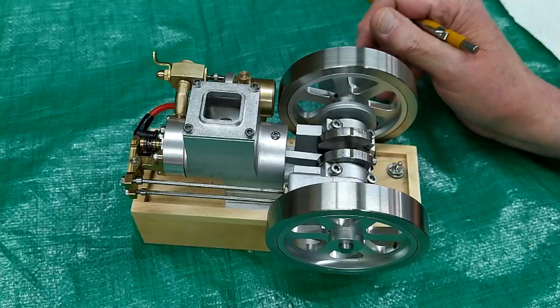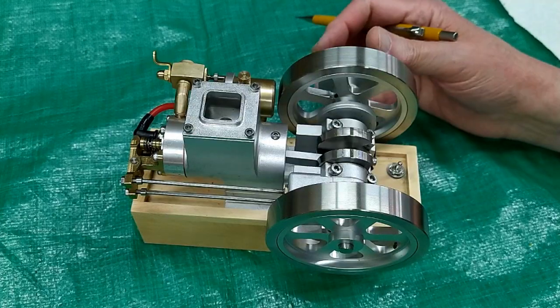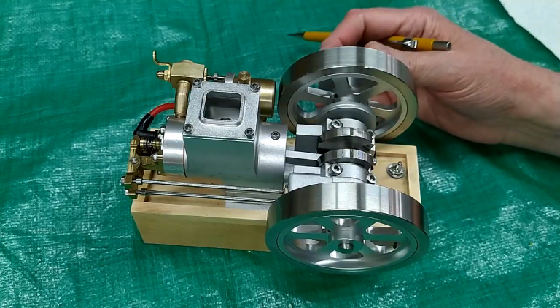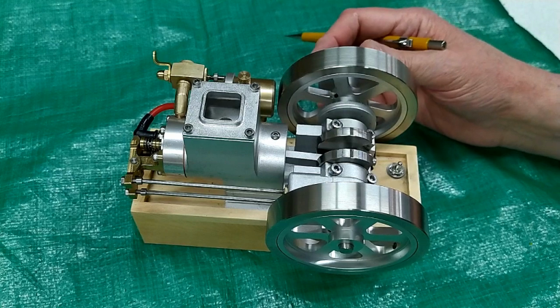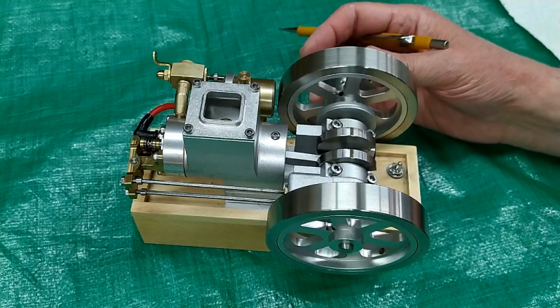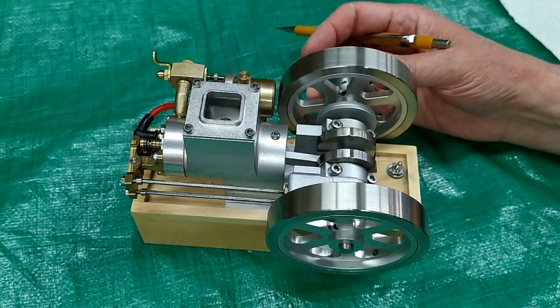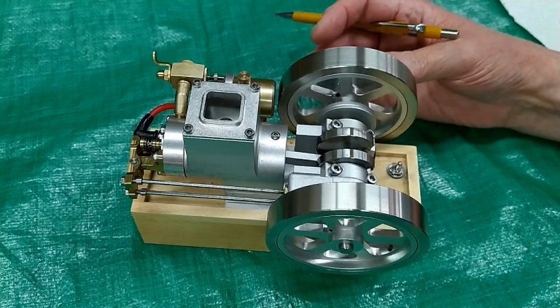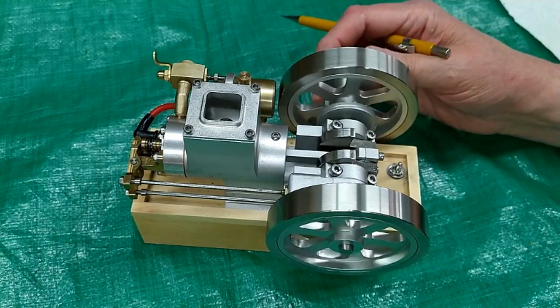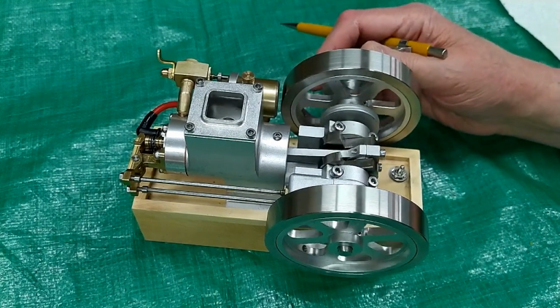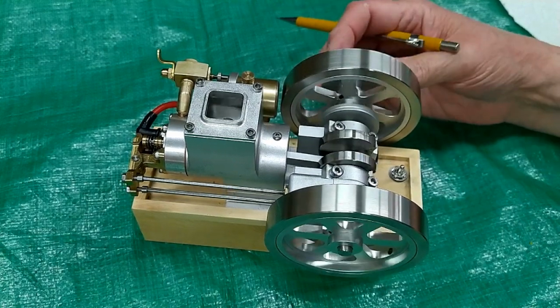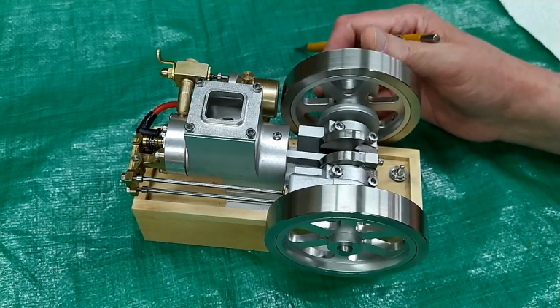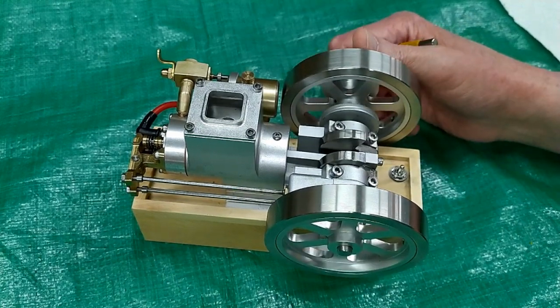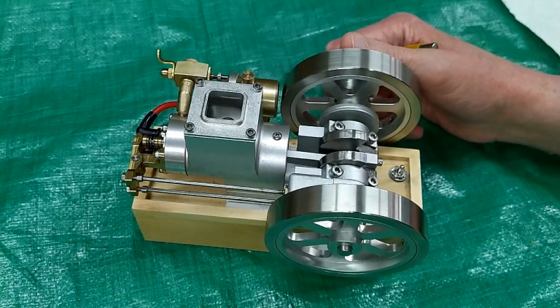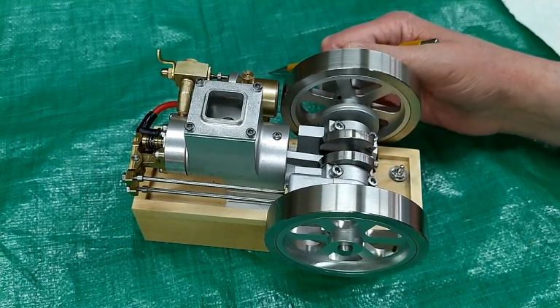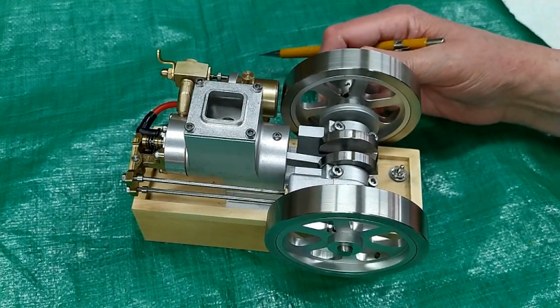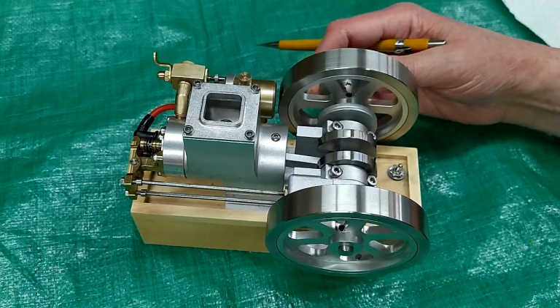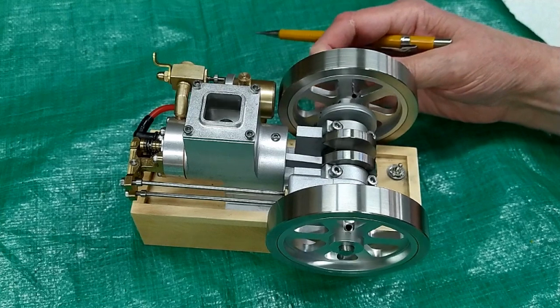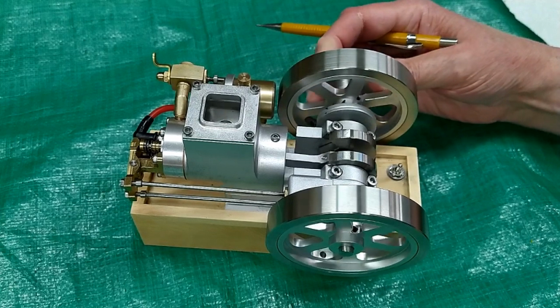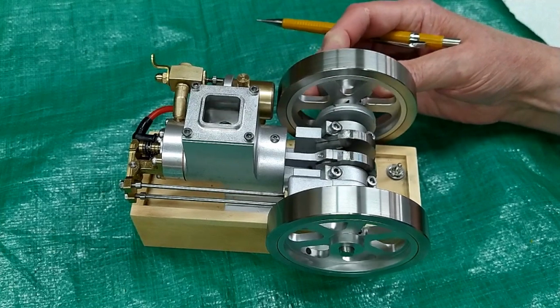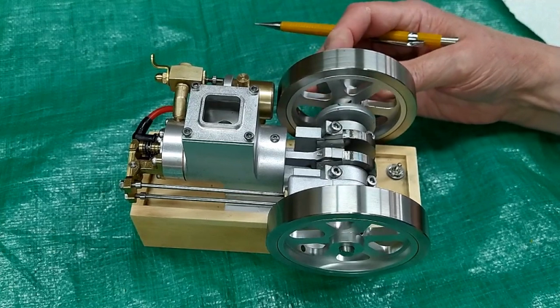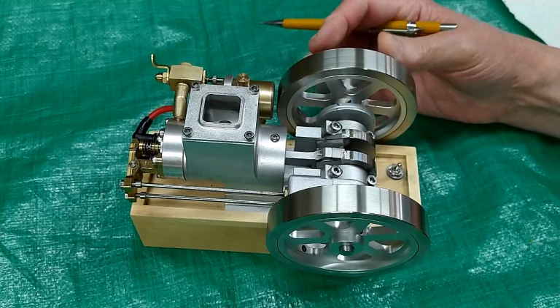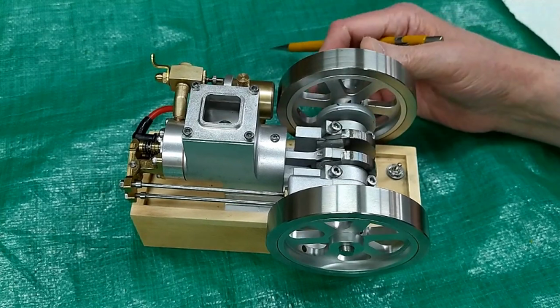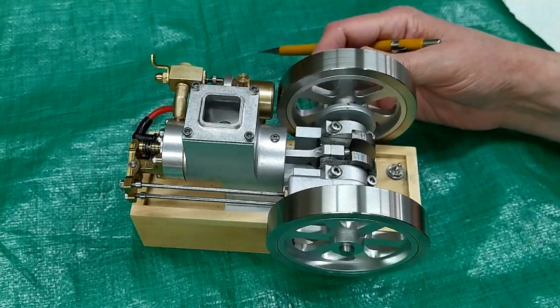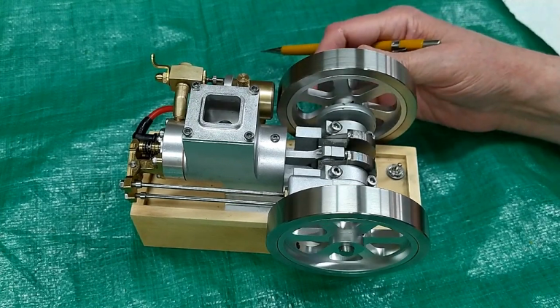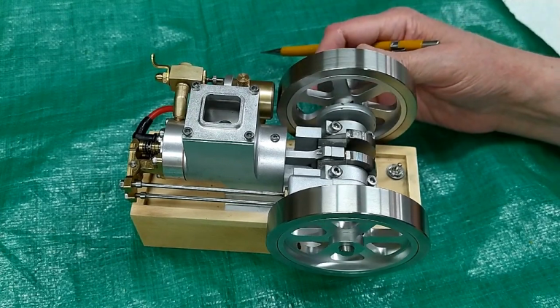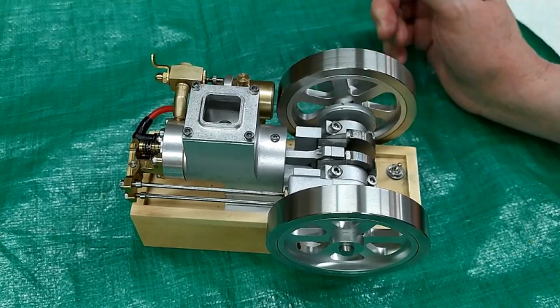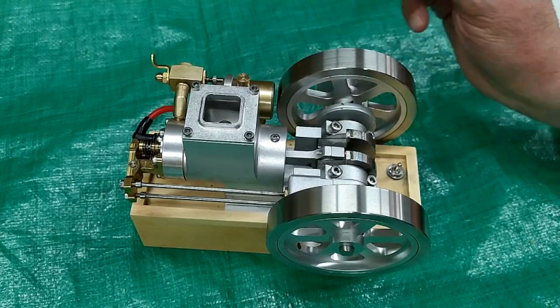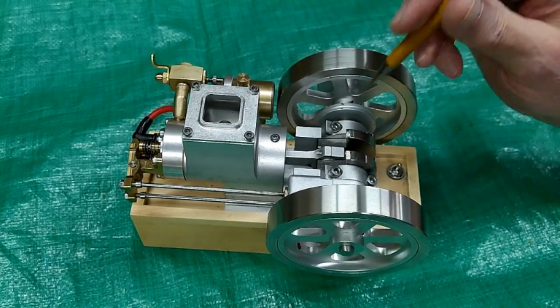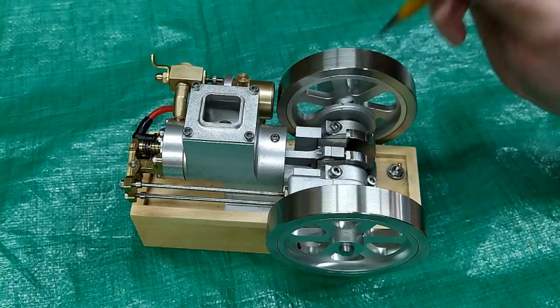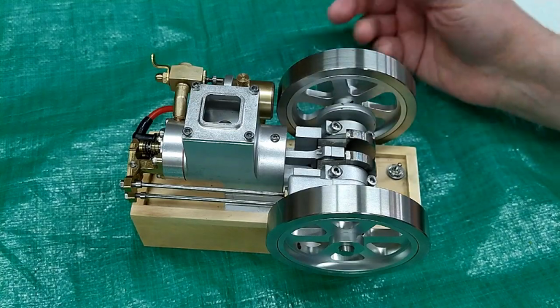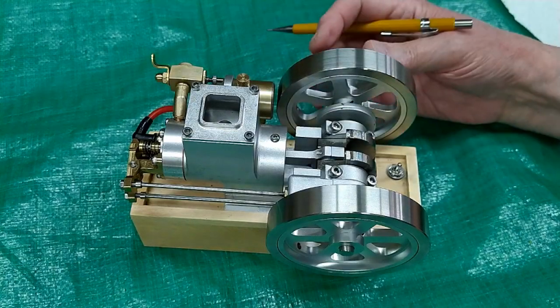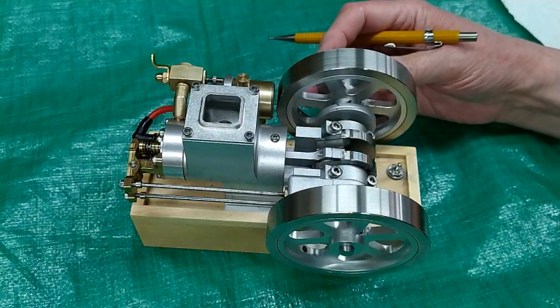I've had quite a few questions about how to time one of these engines, and more times than not, that comes up when somebody has decided to disassemble one of these and they didn't take pictures showing how it was together.